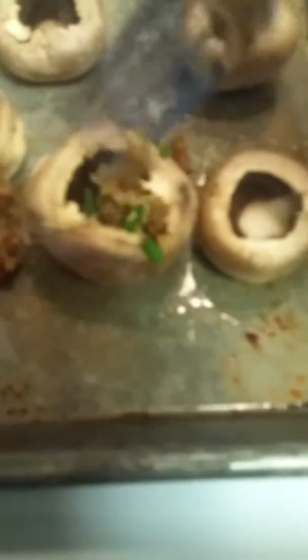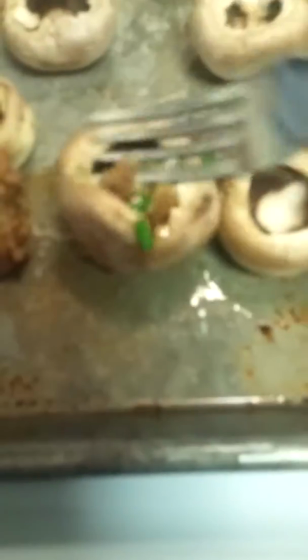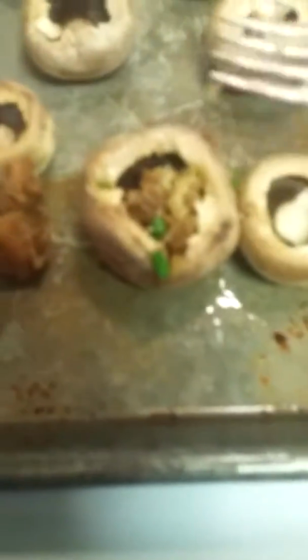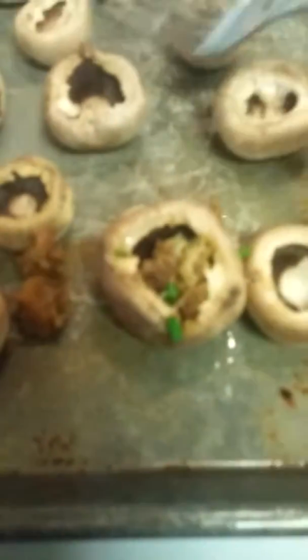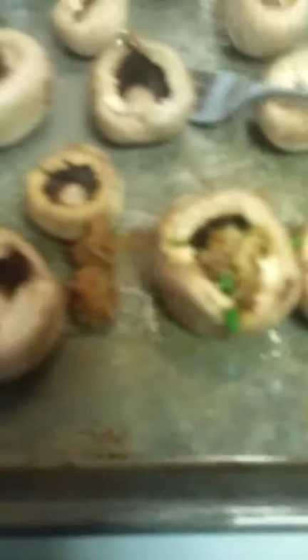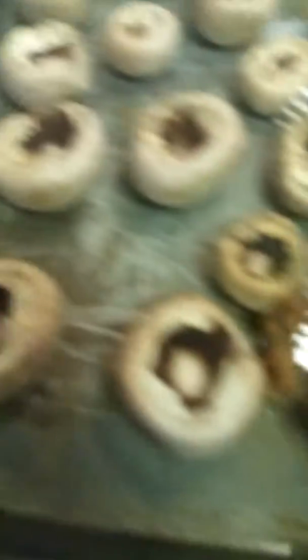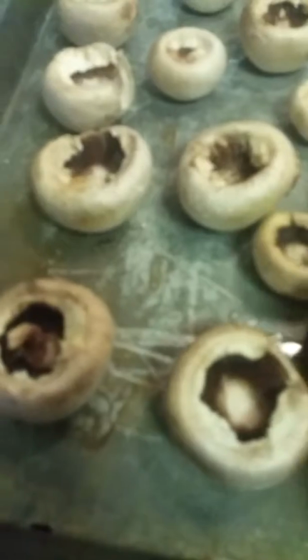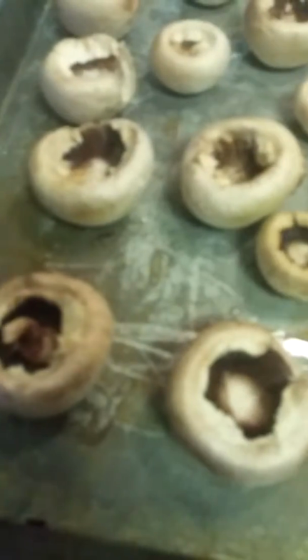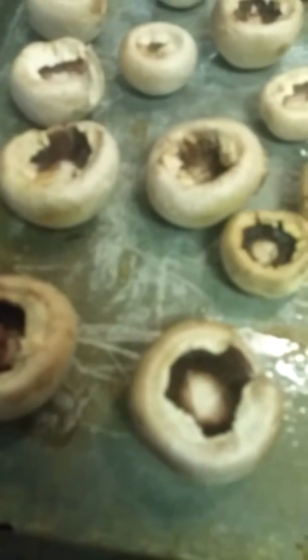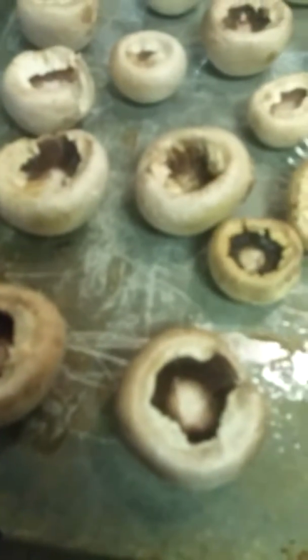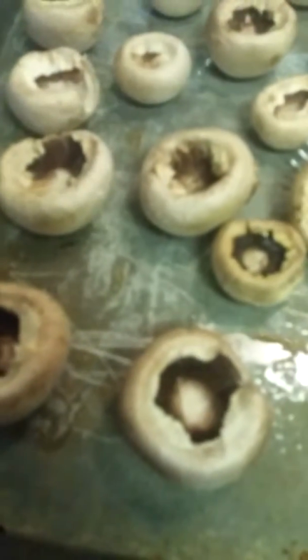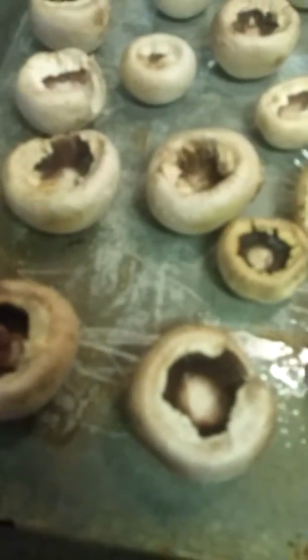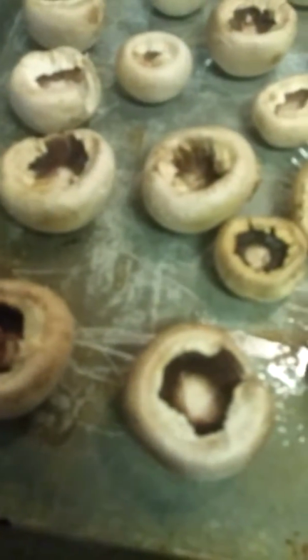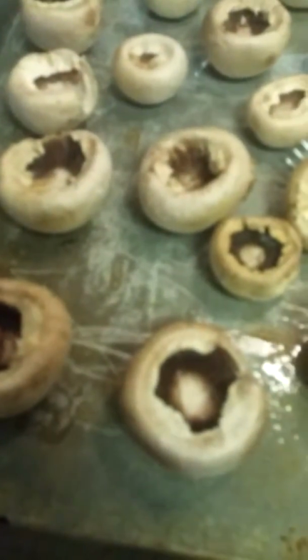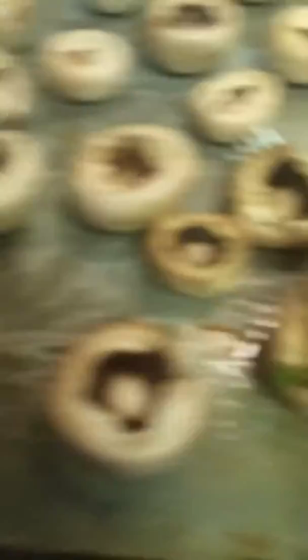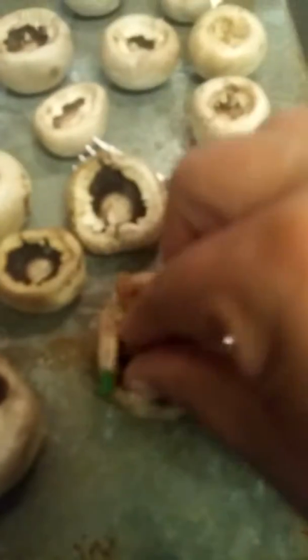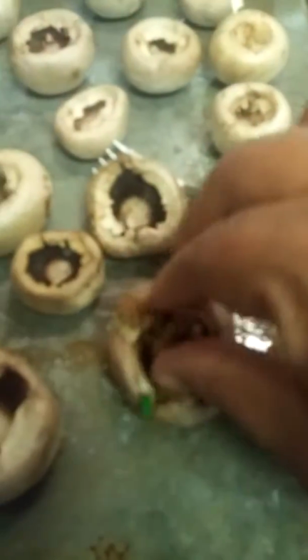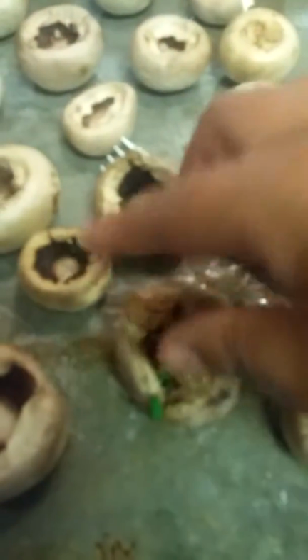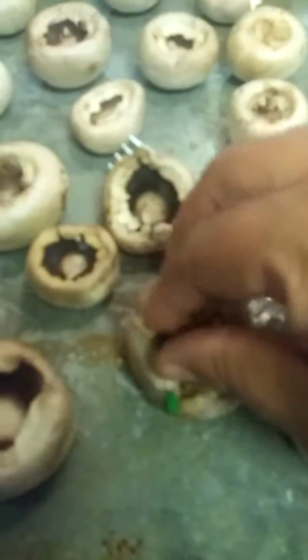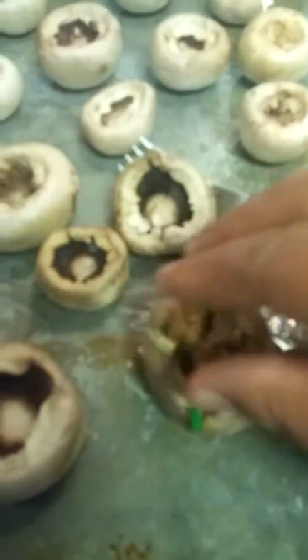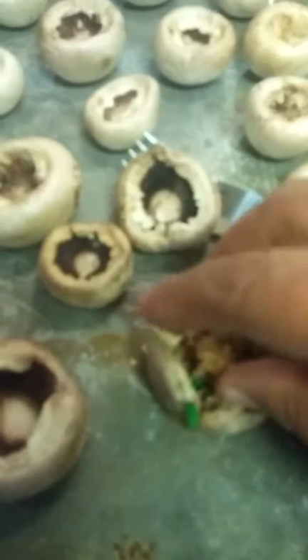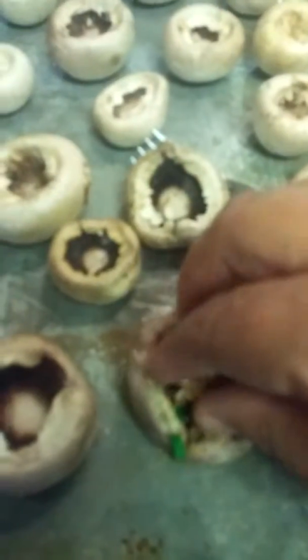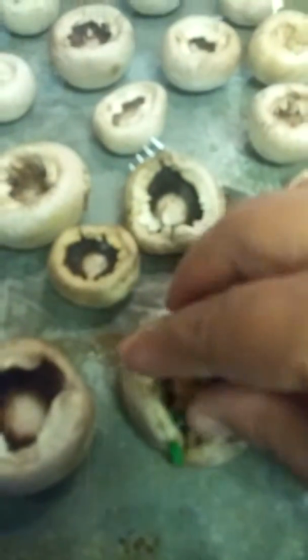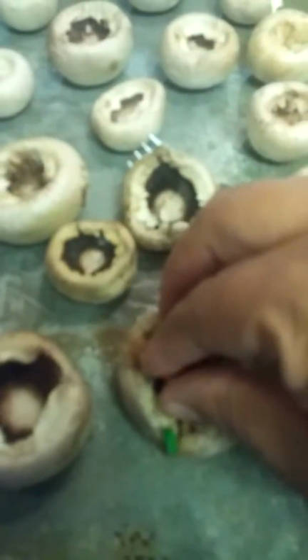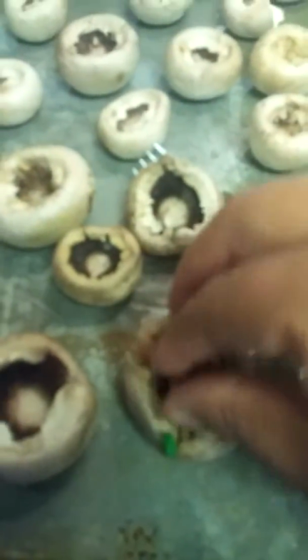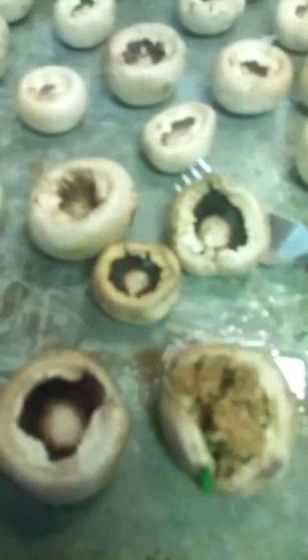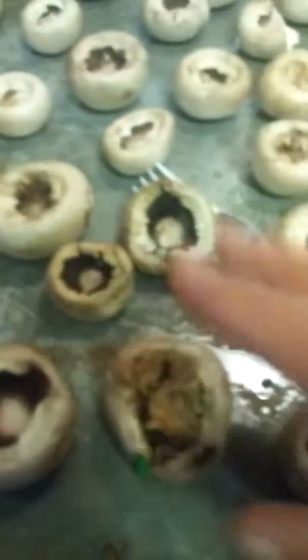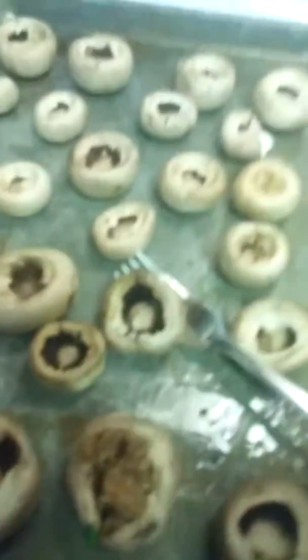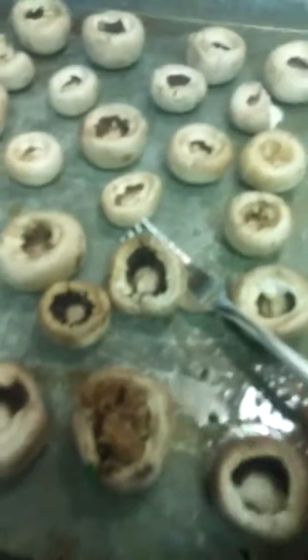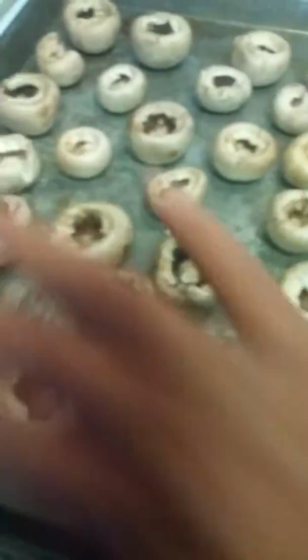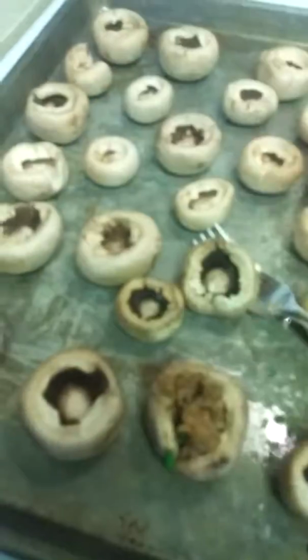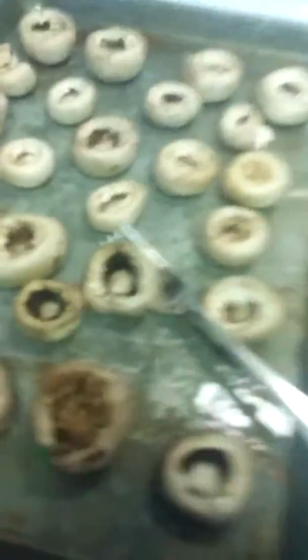Hold on, I might have to use my hands. Bear with me. Put the sausage in there nice and neat. I'm going to do all of them like this.